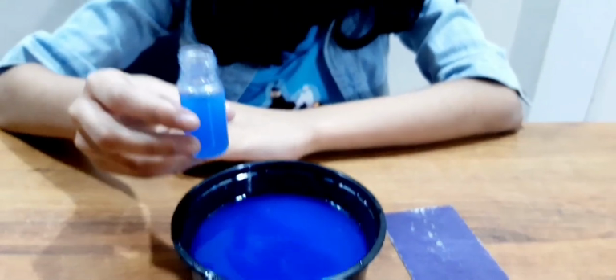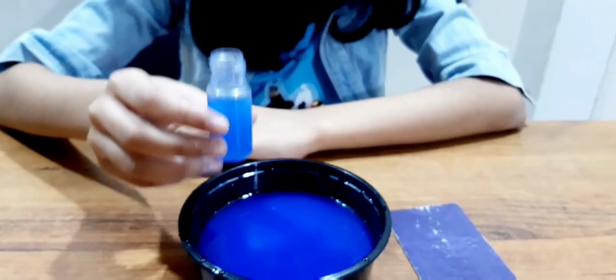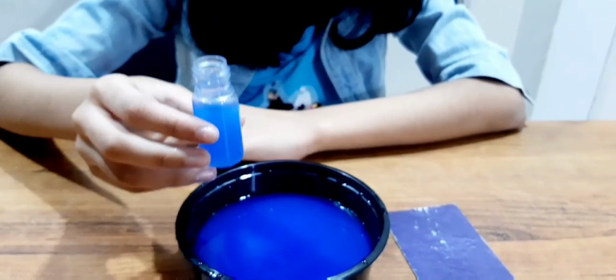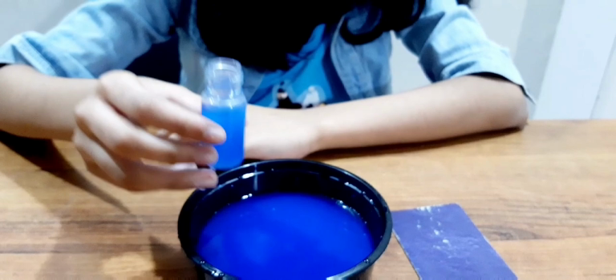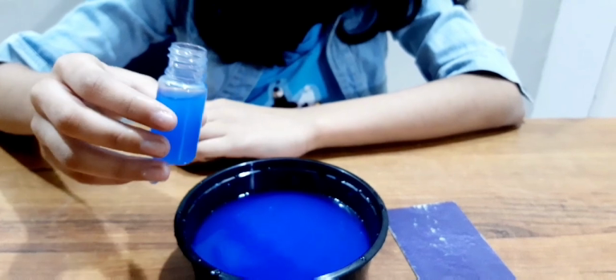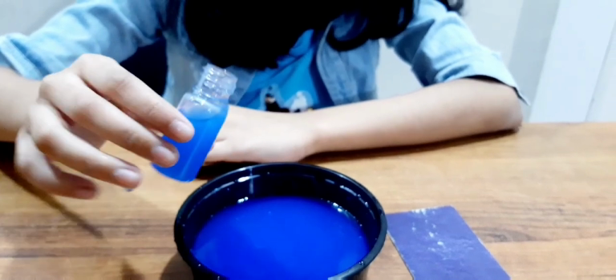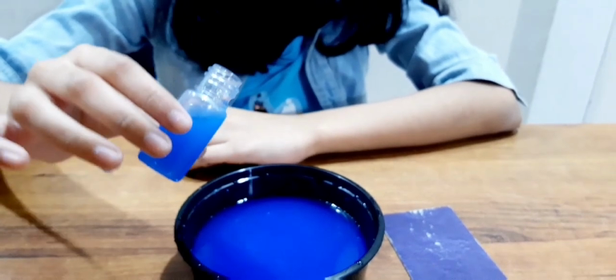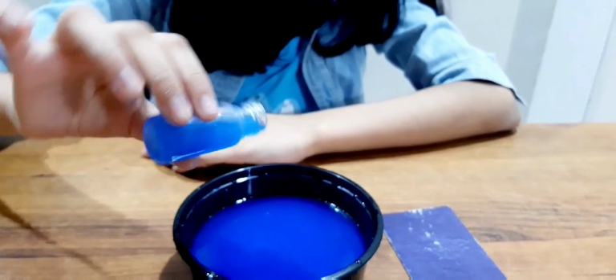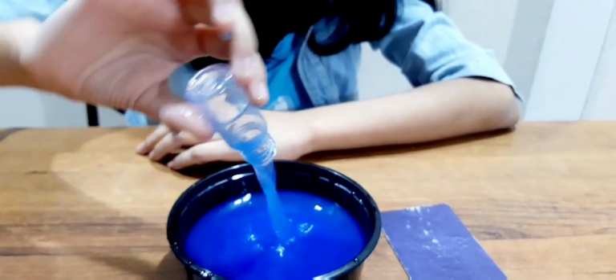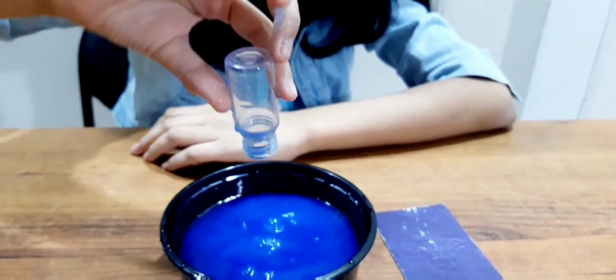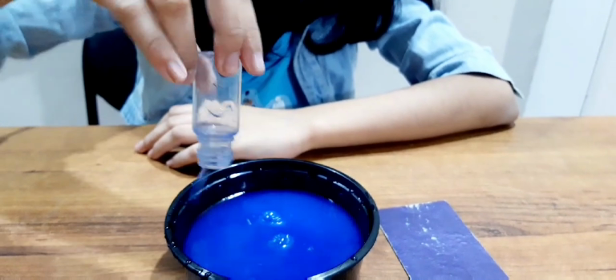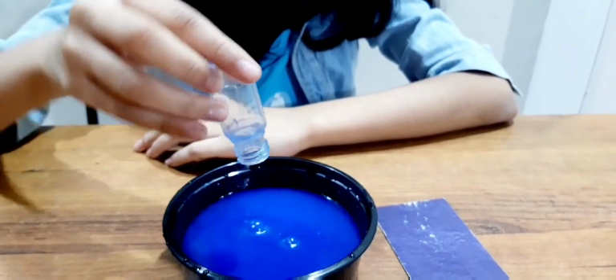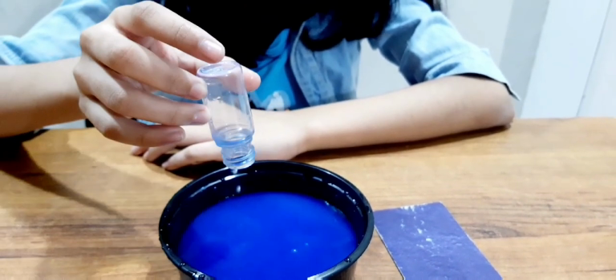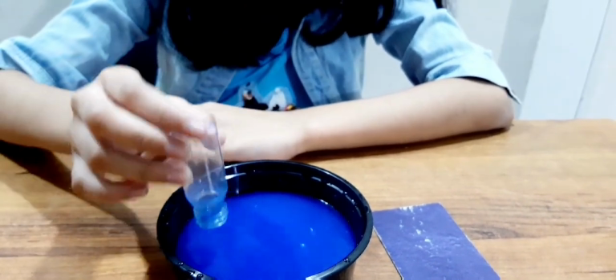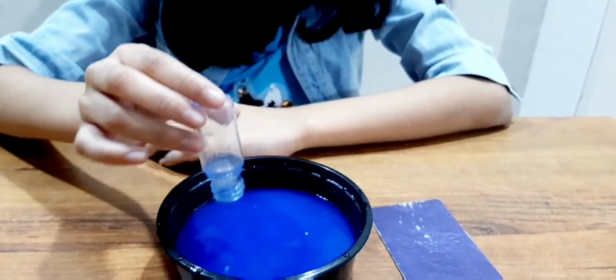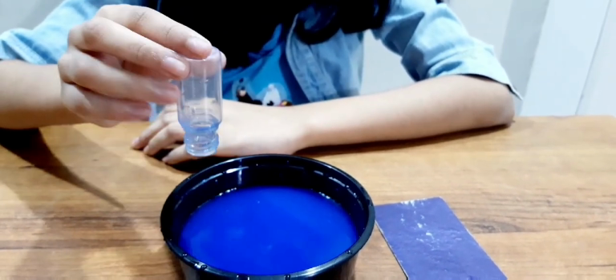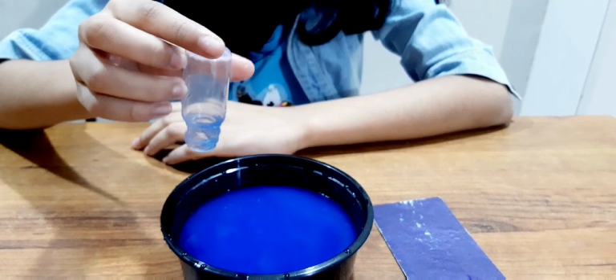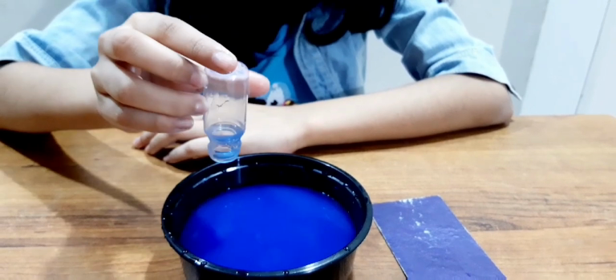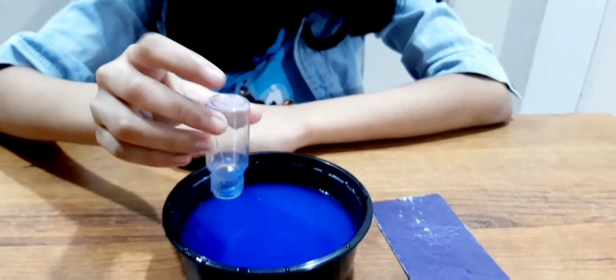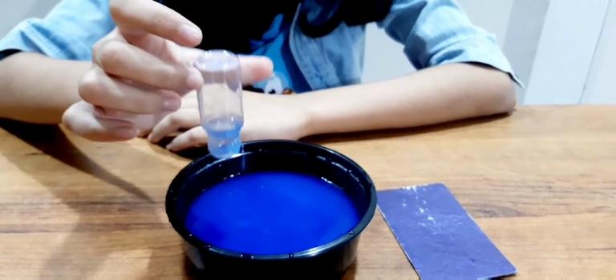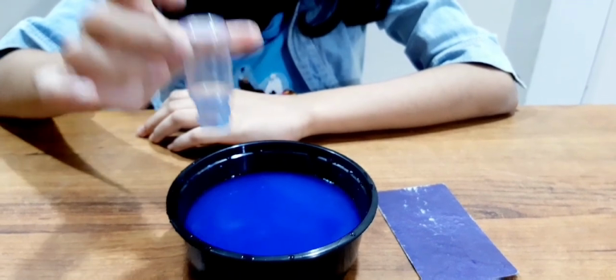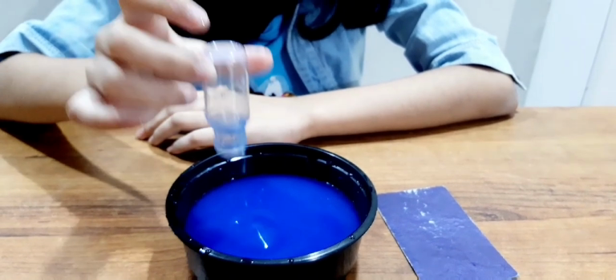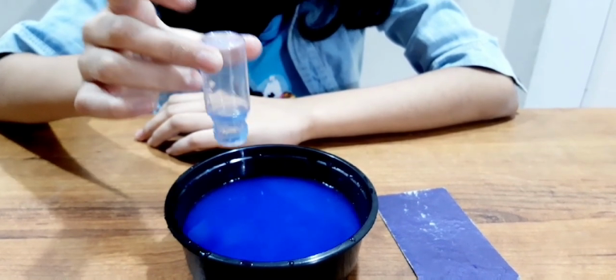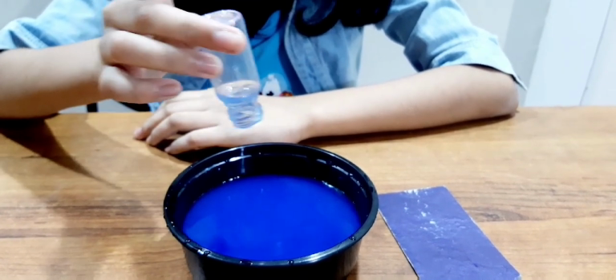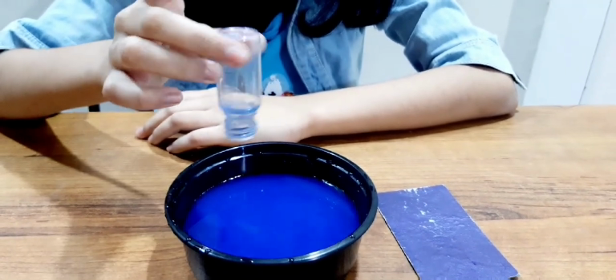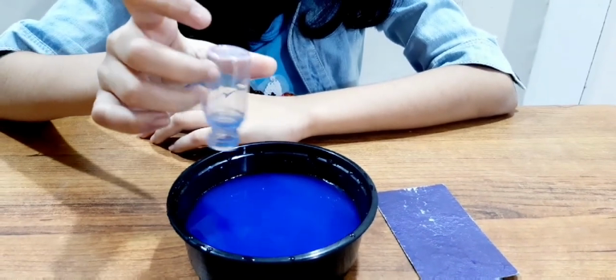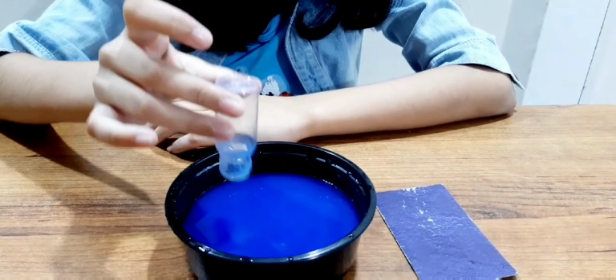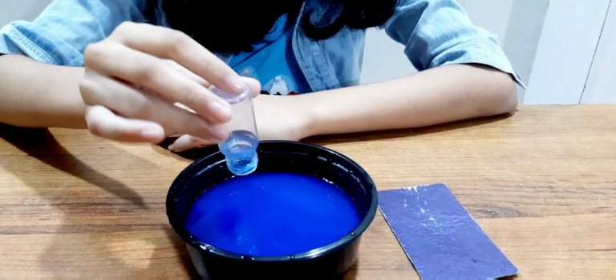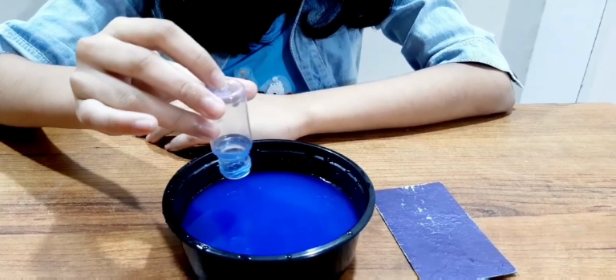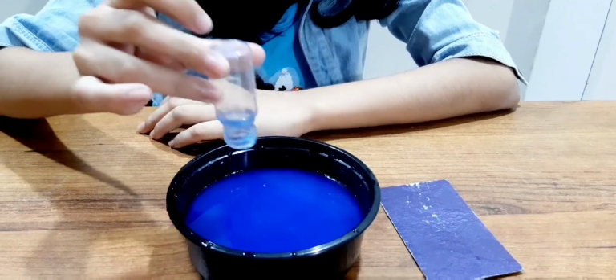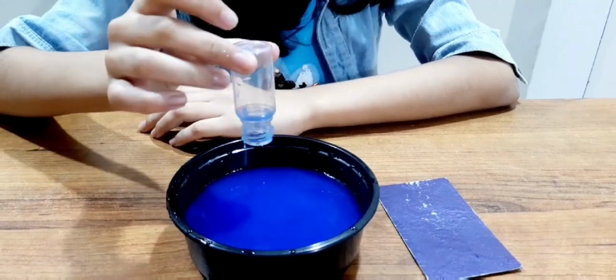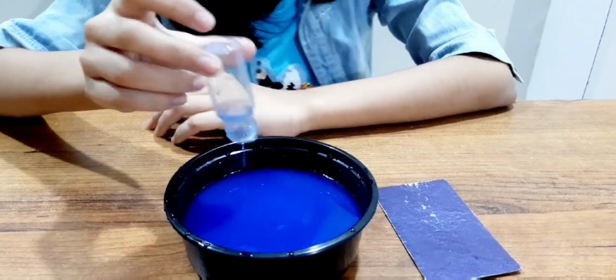Now, without air pressure, if we move the bottle like this, the water will just spill.